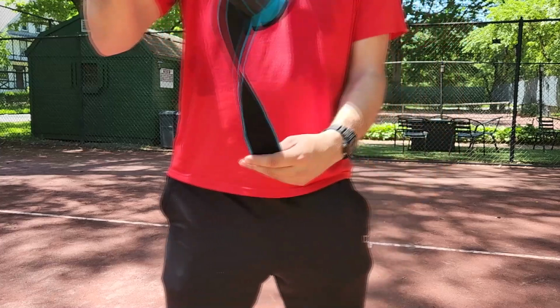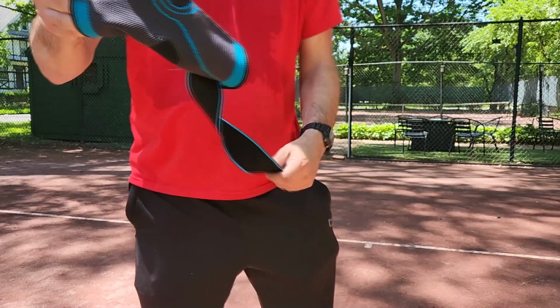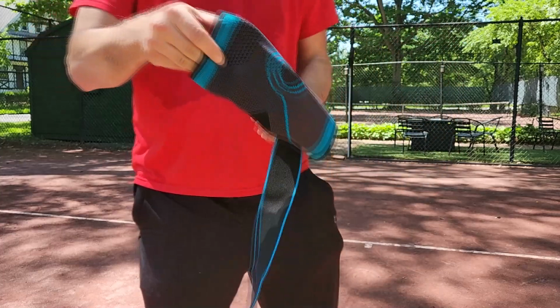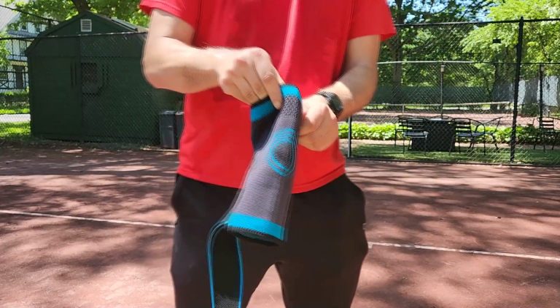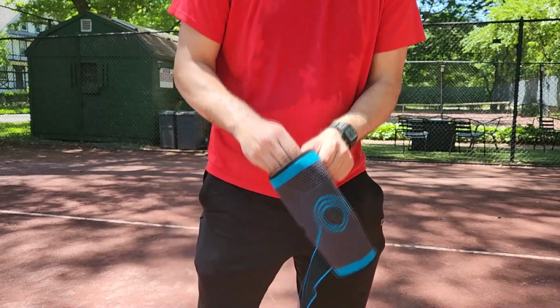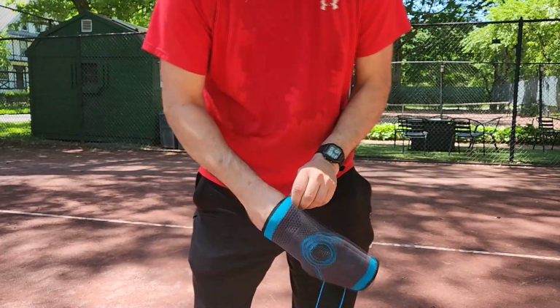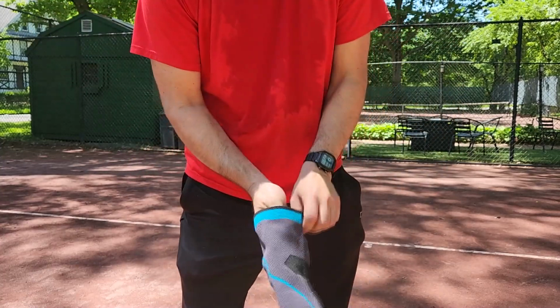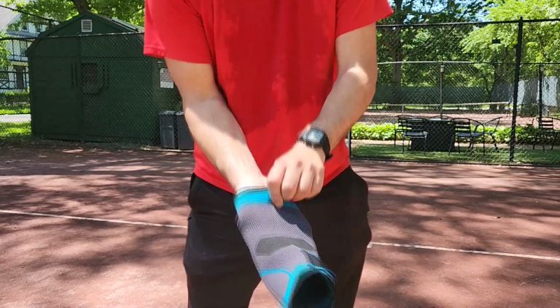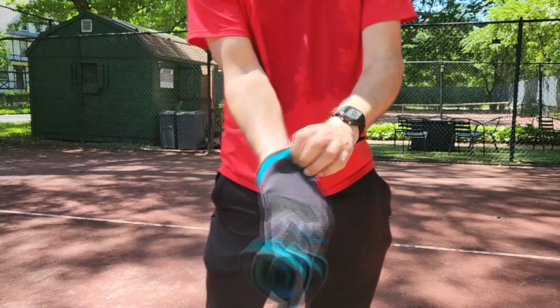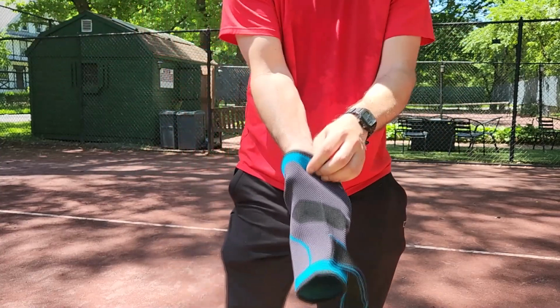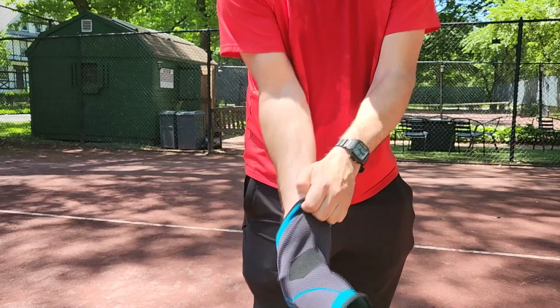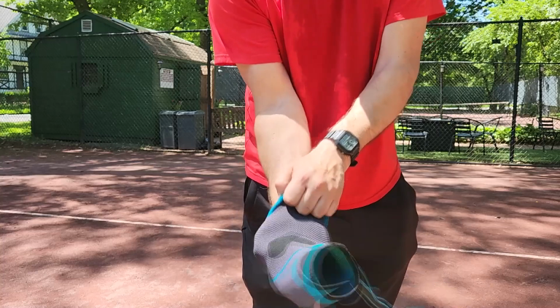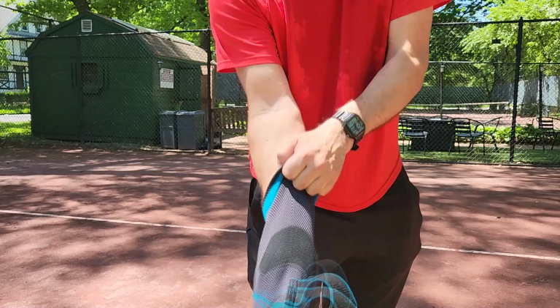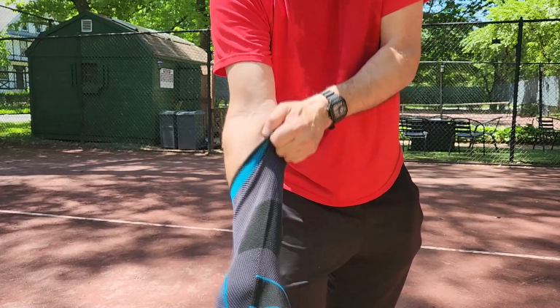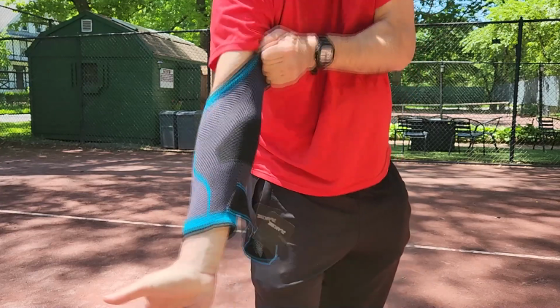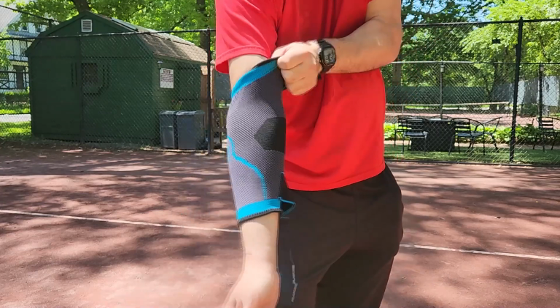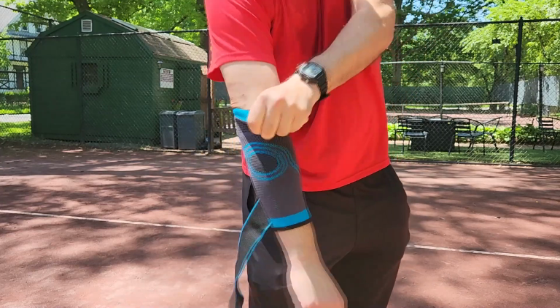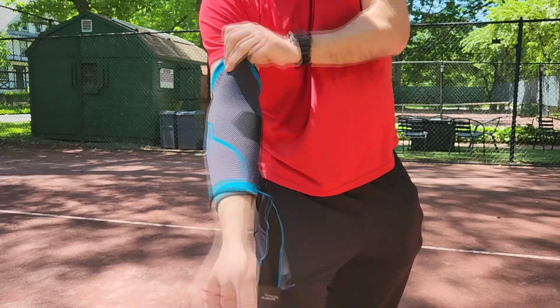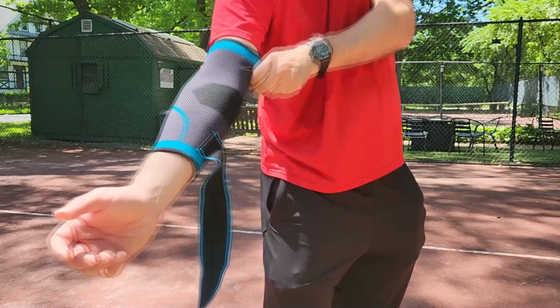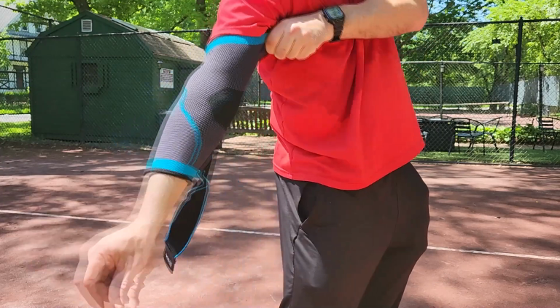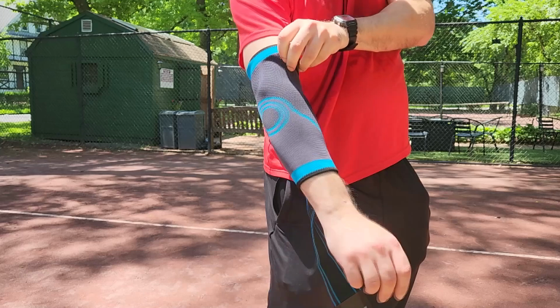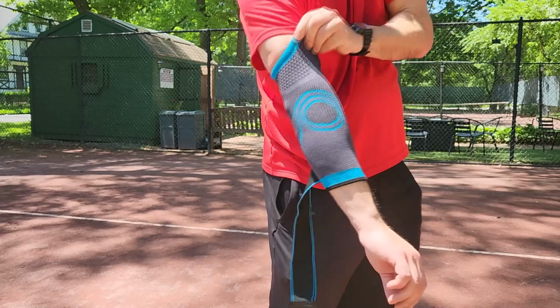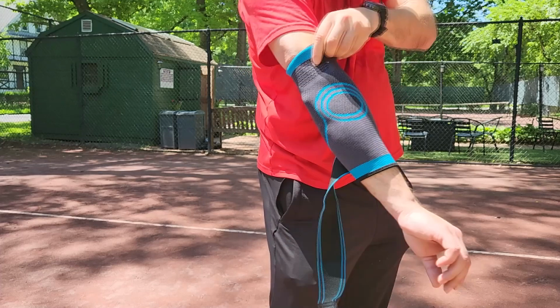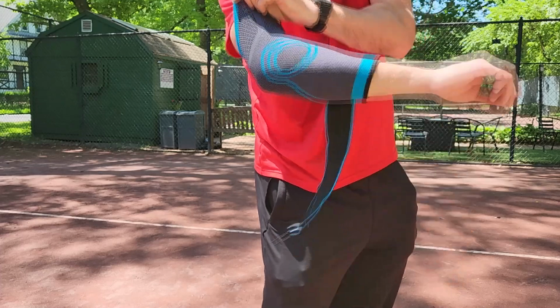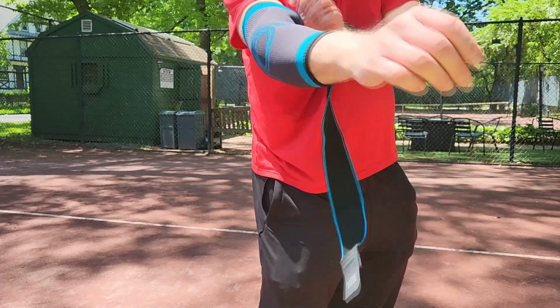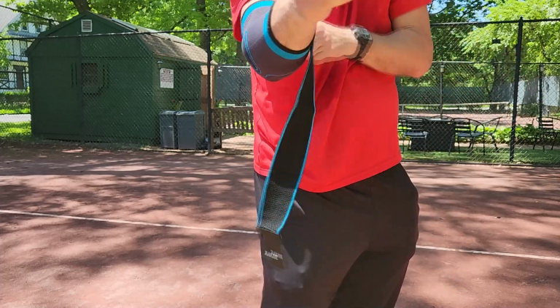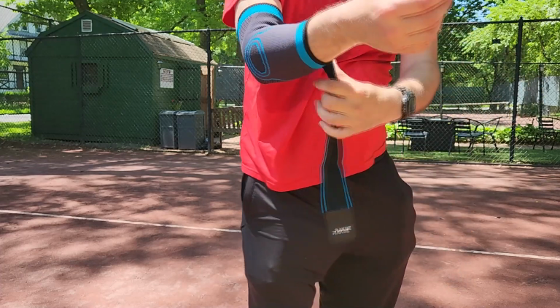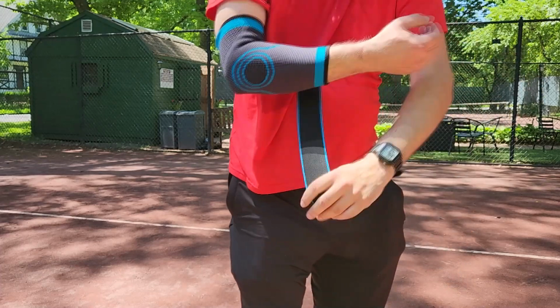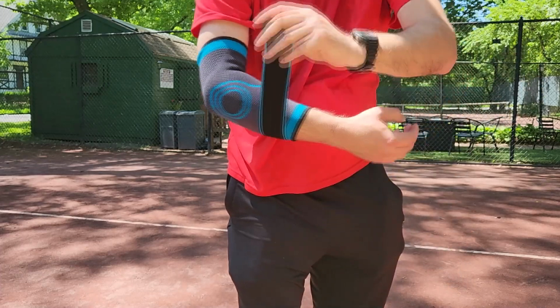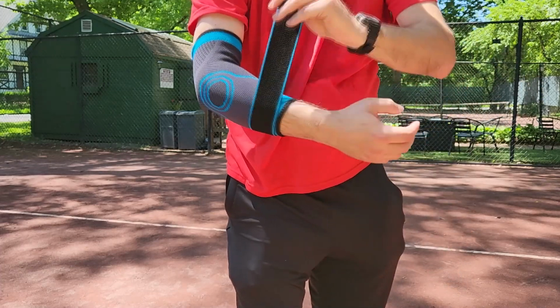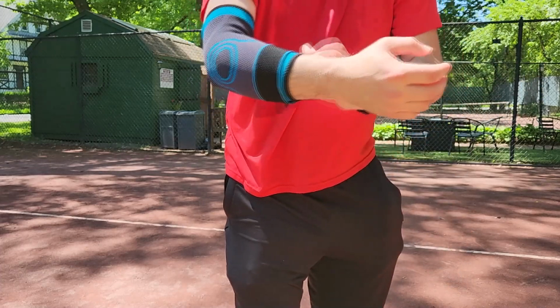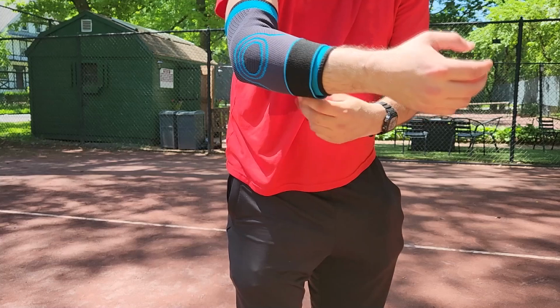I use this for tennis. It helps relieve some discomfort due to tennis issues. This brace is a nice fitting, well-made, and gives you a nice little comfort.